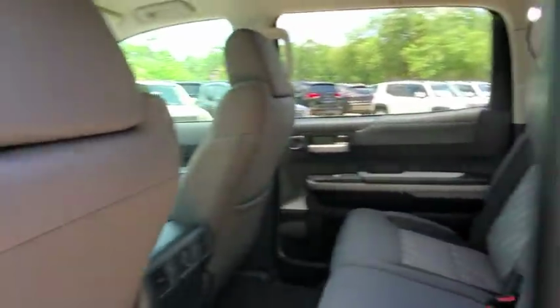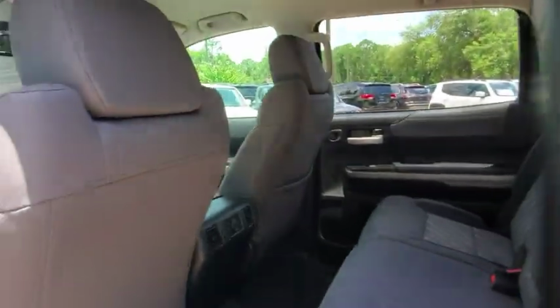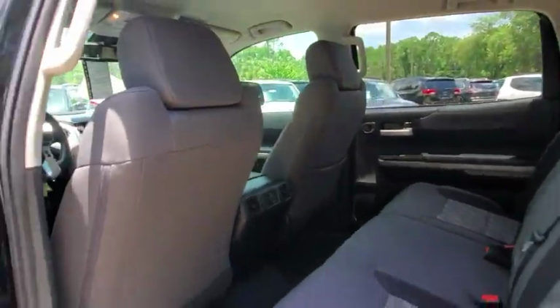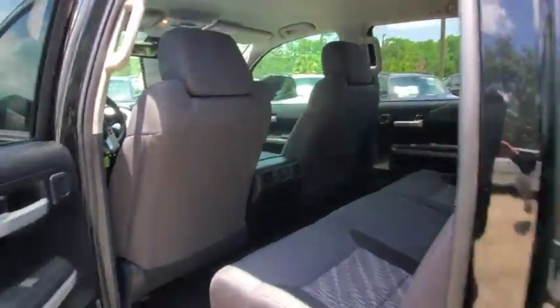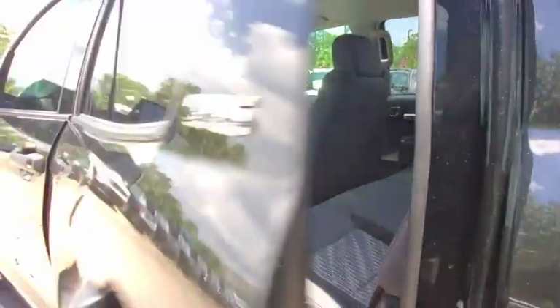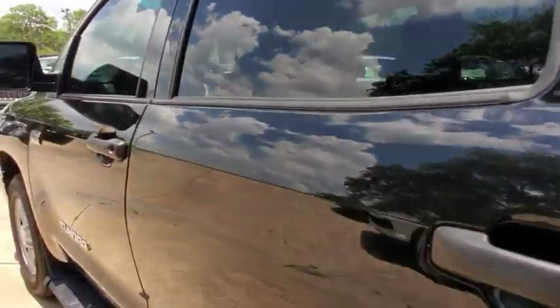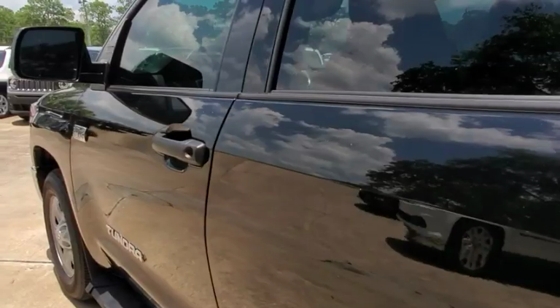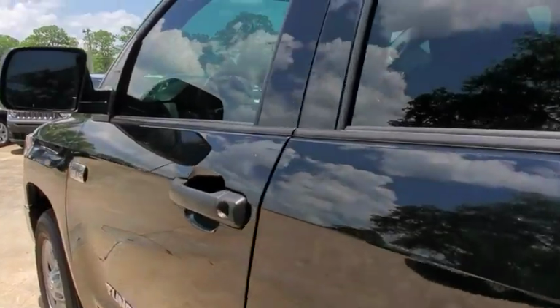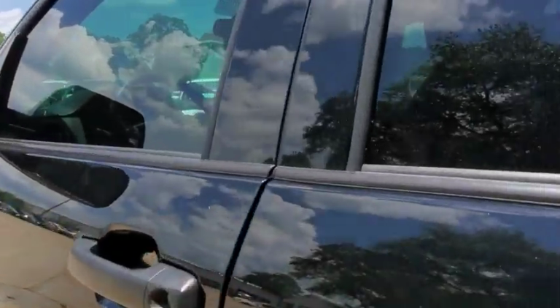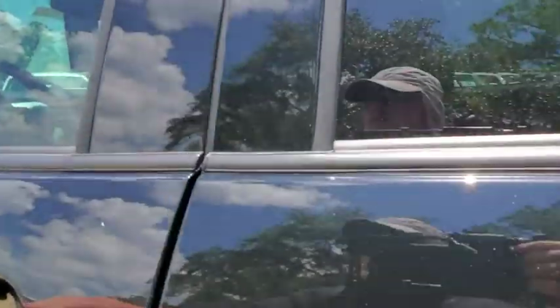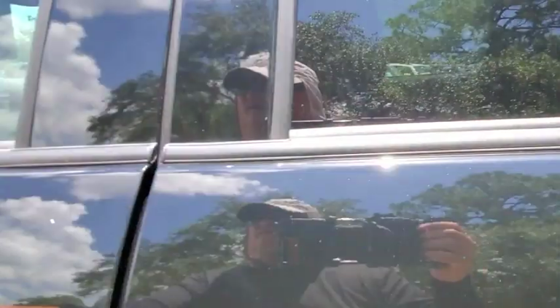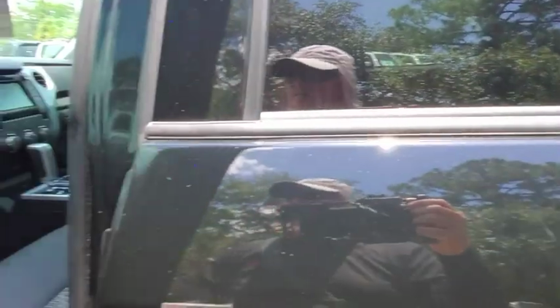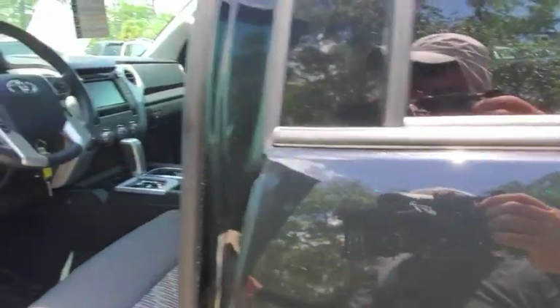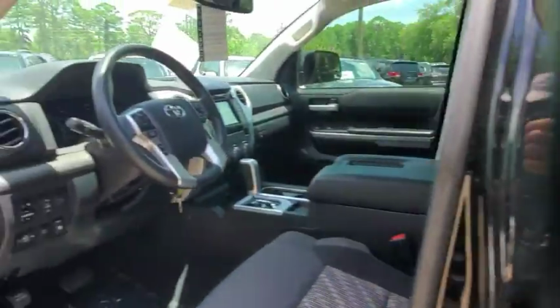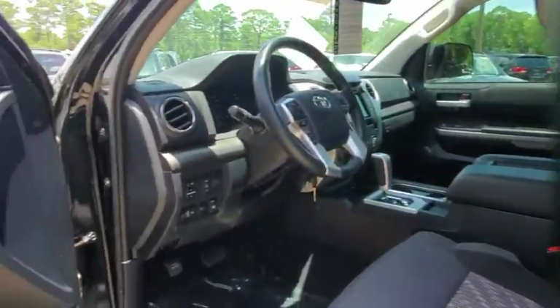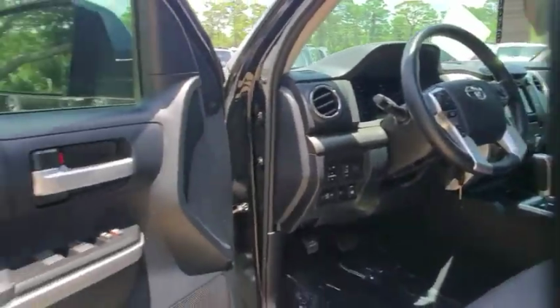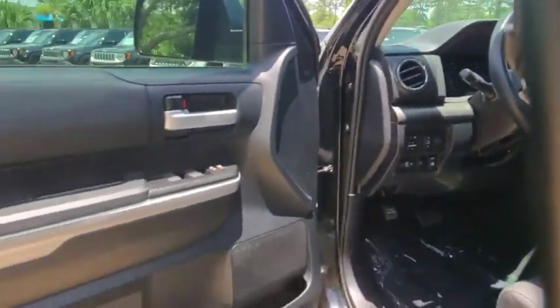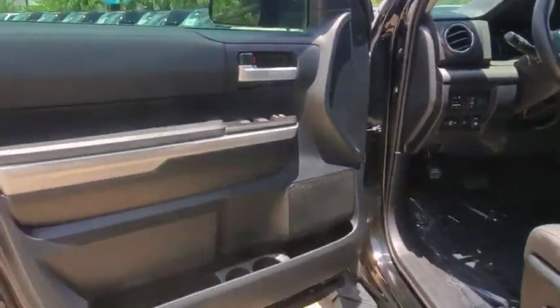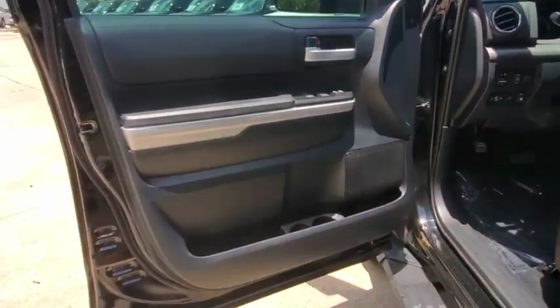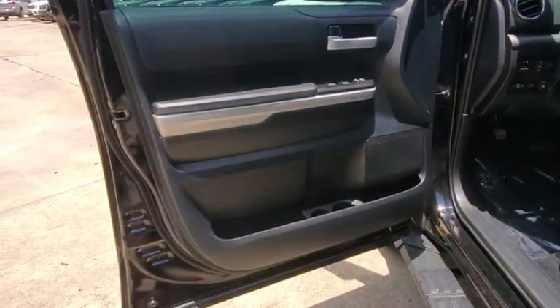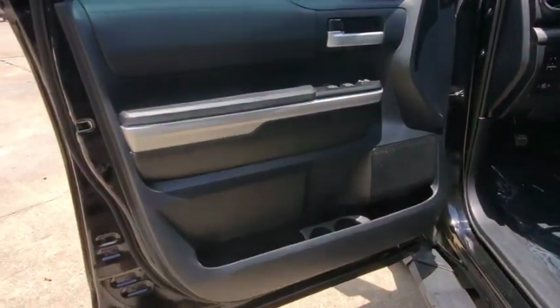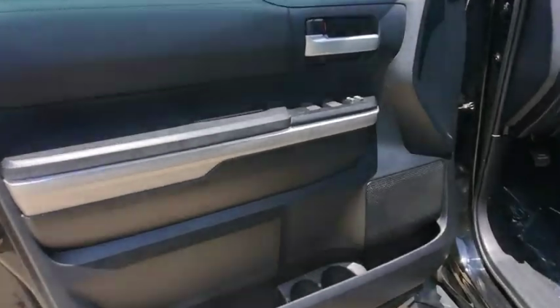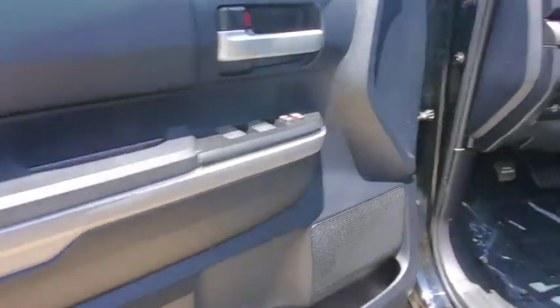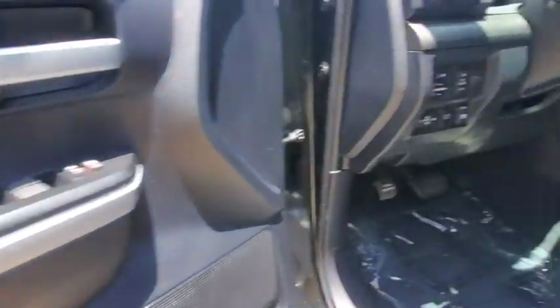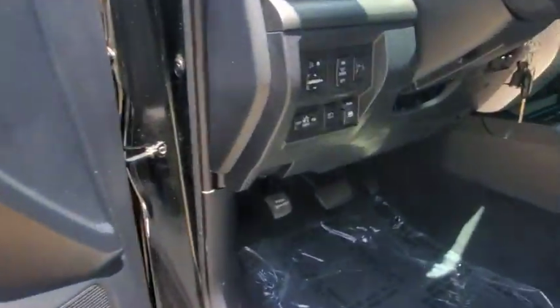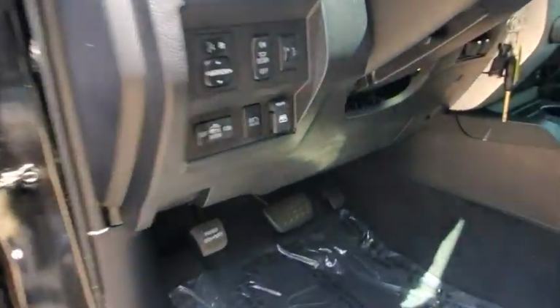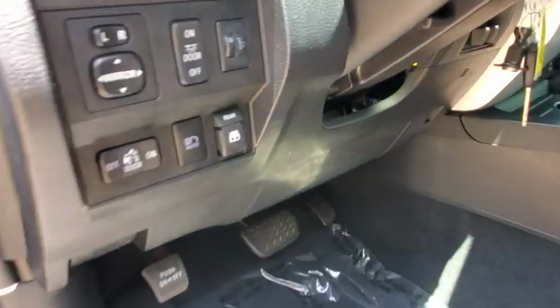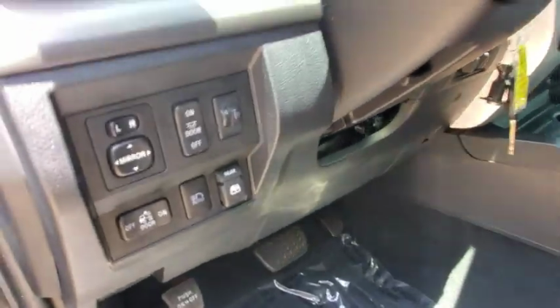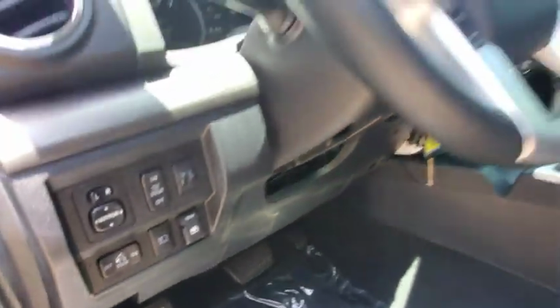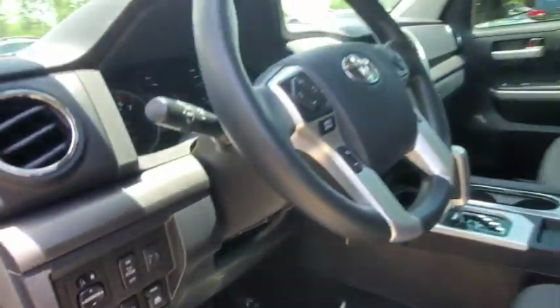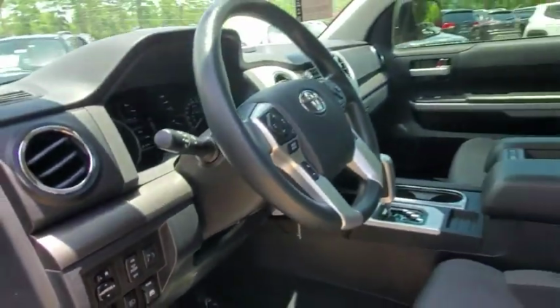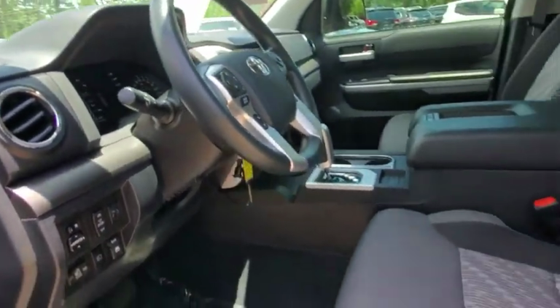Tow hitch, lane departure warning, stability control, traction control, anti-lock braking system, keyless entry, backup camera, Bluetooth, adjustable steering wheel, power steering, cruise control.